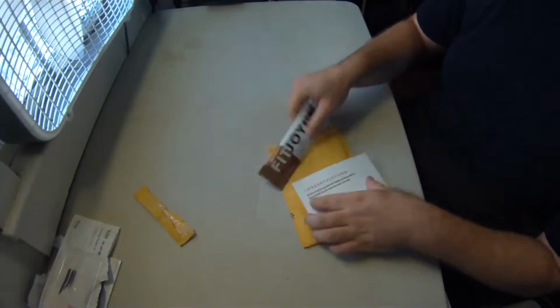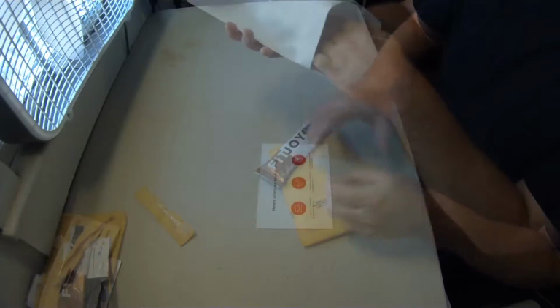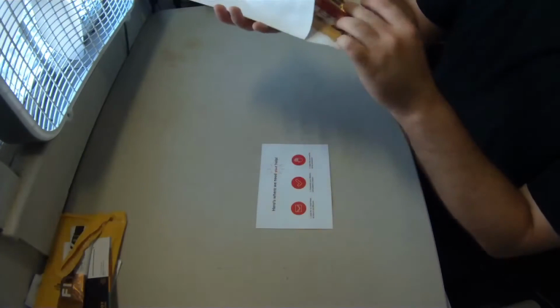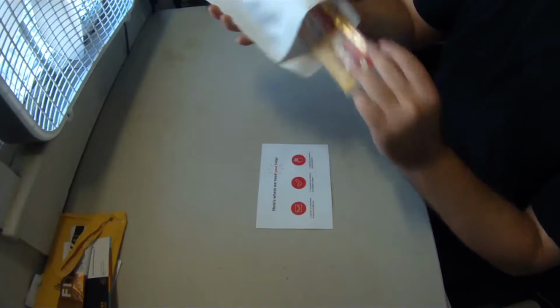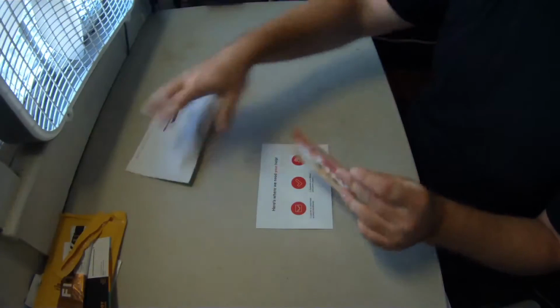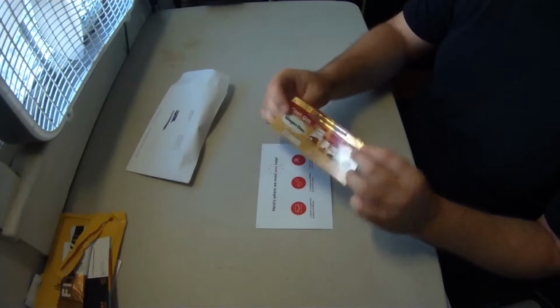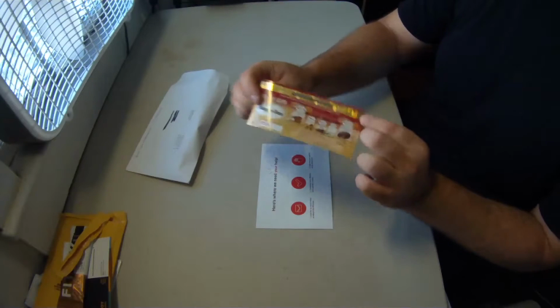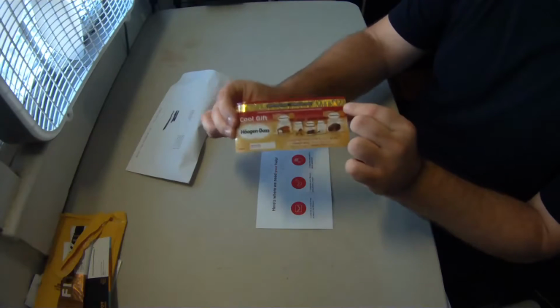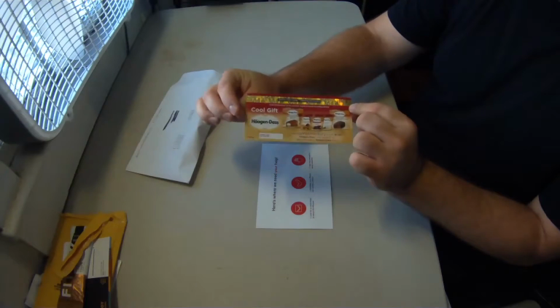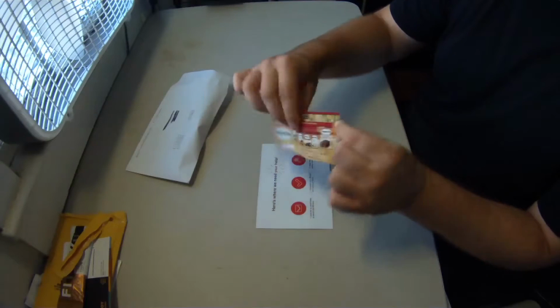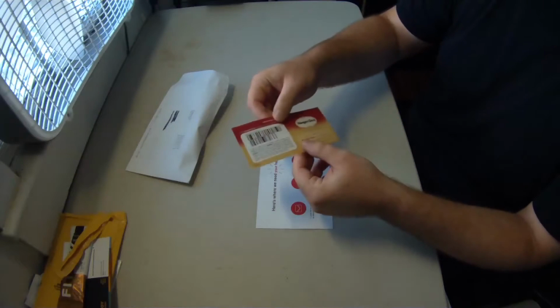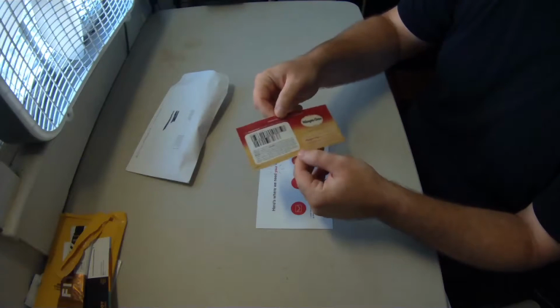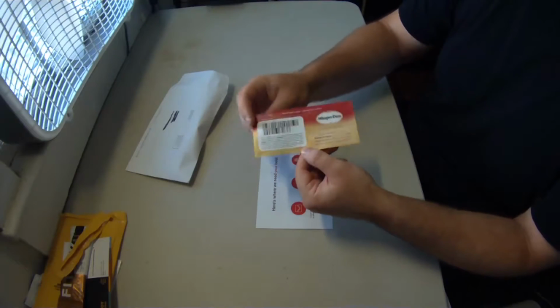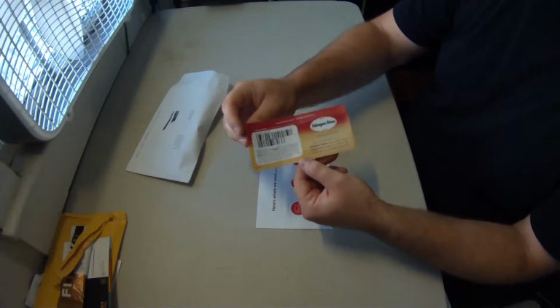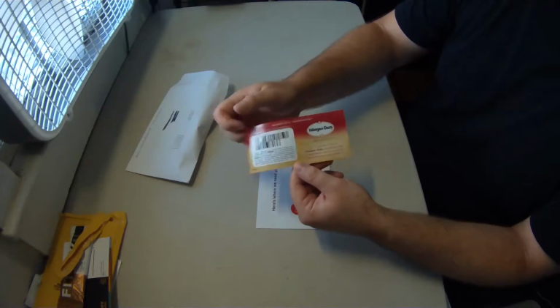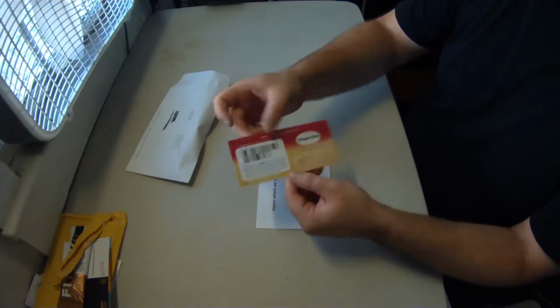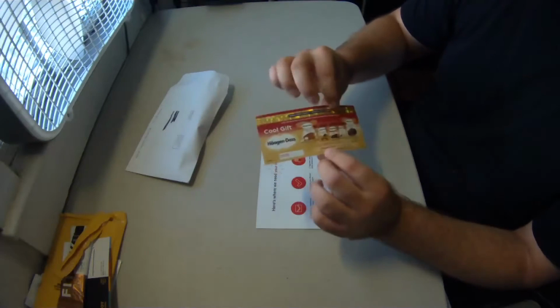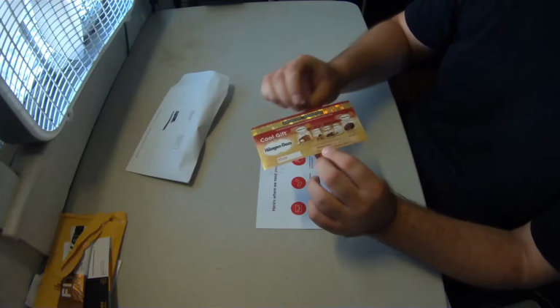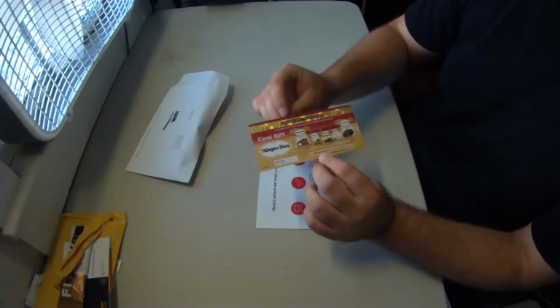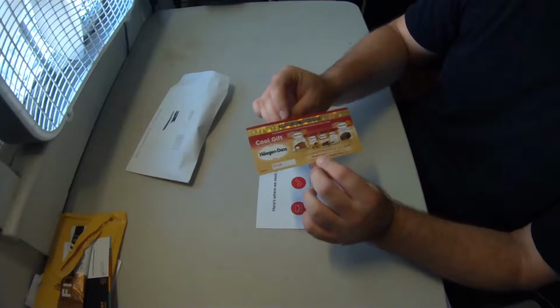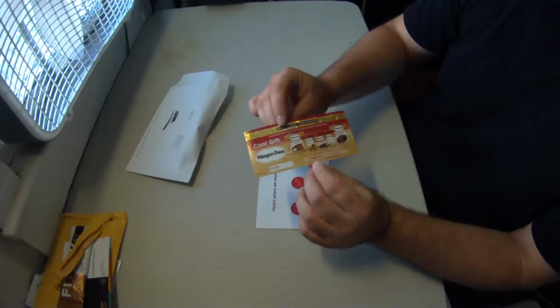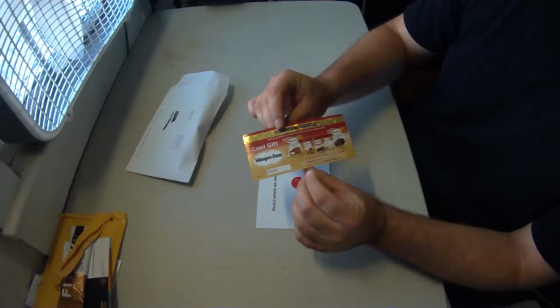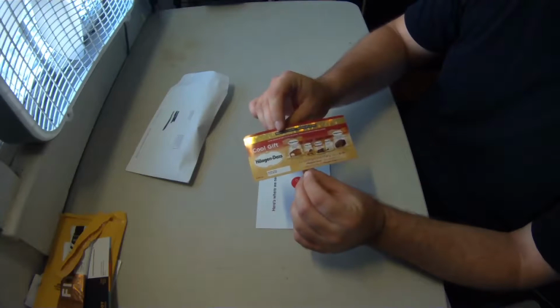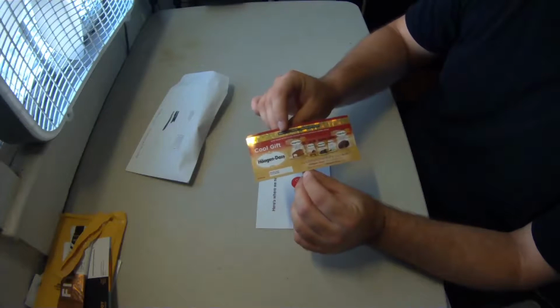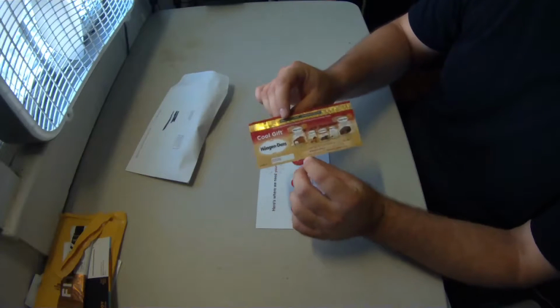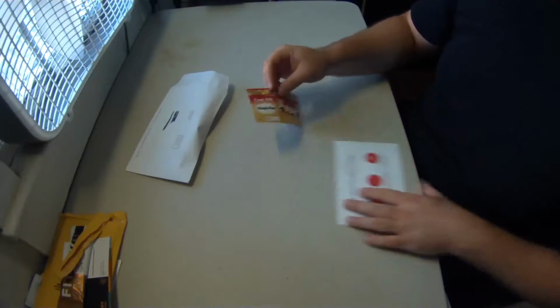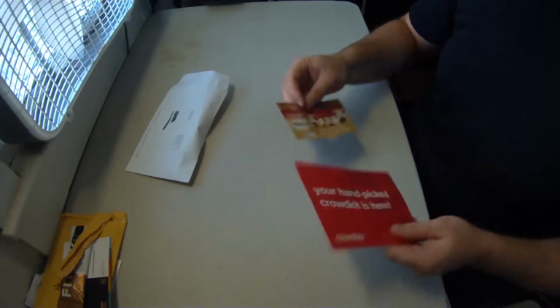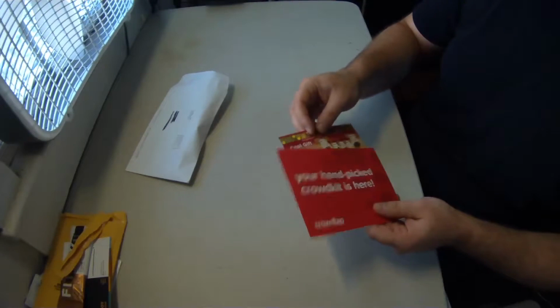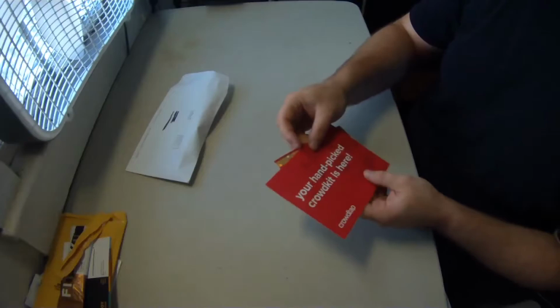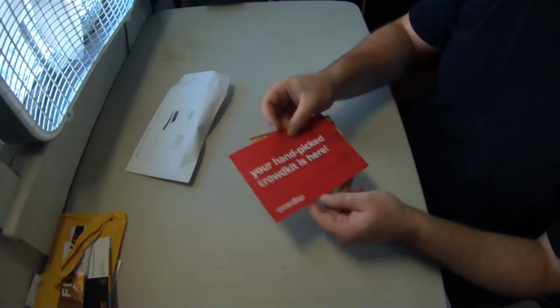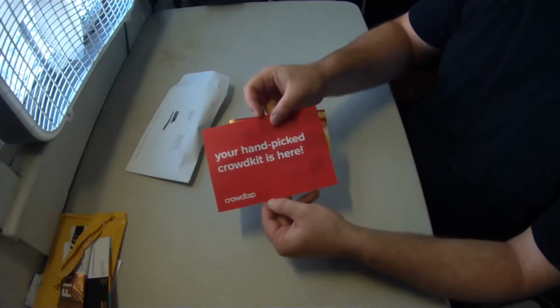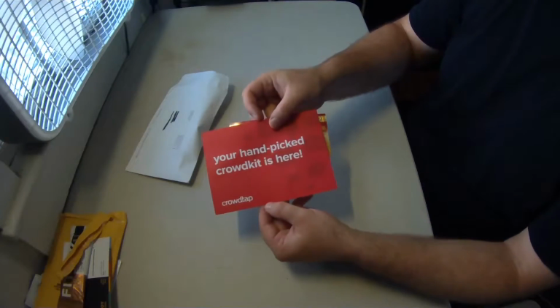Next up is my first package from CrowdTap, the company that will send you free stuff in exchange for reviews. Inside this package is a coupon for a free pint of Haagen-Dazs ice cream — I got Caramel Cone with it, and it was amazing.